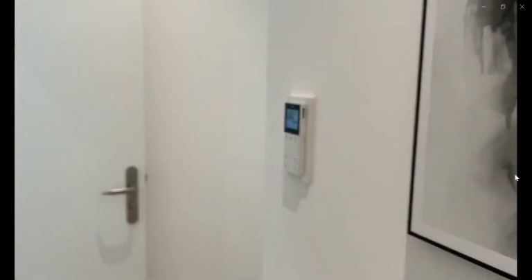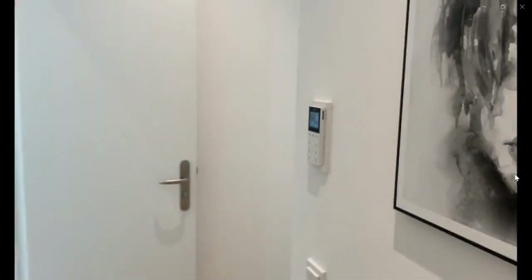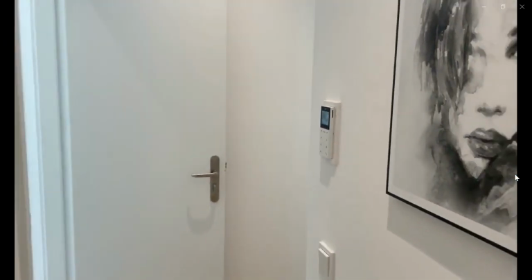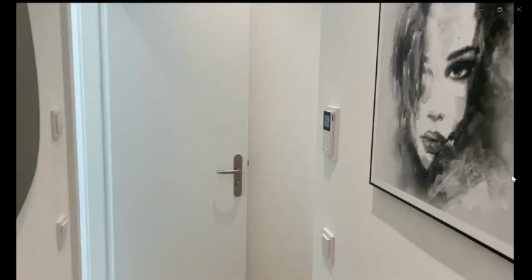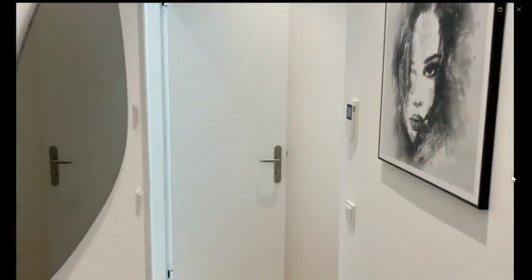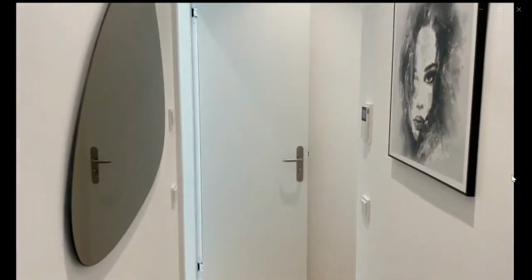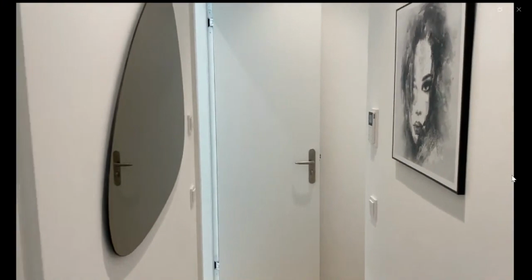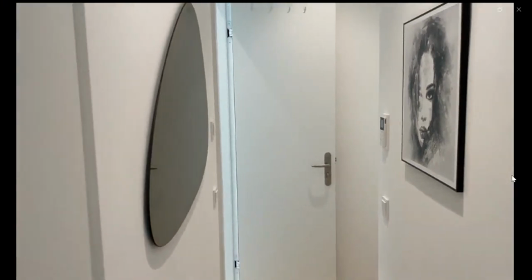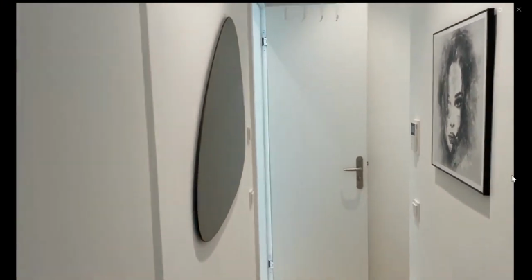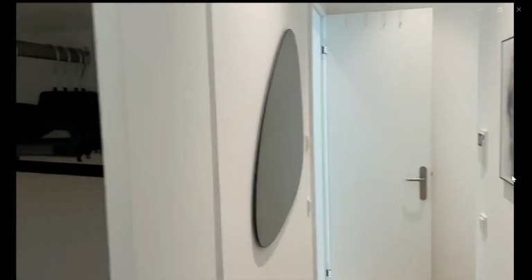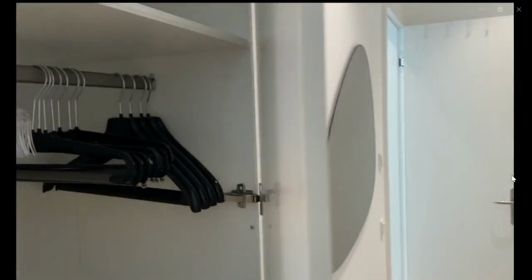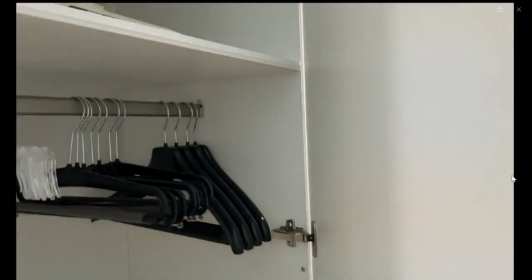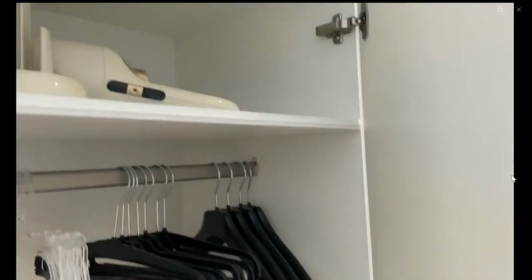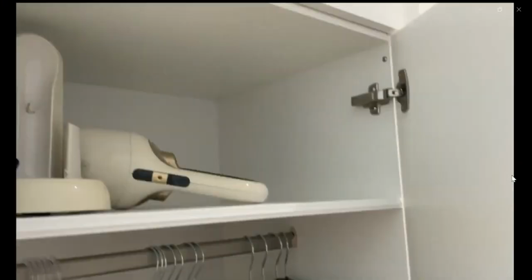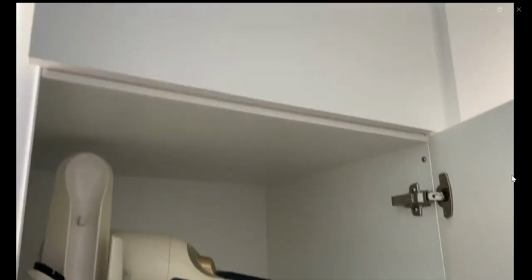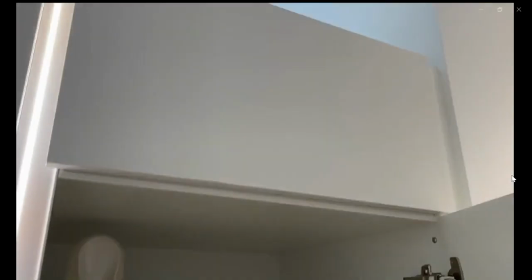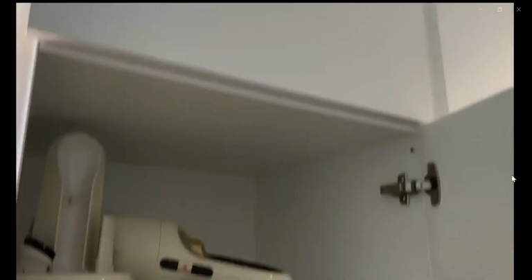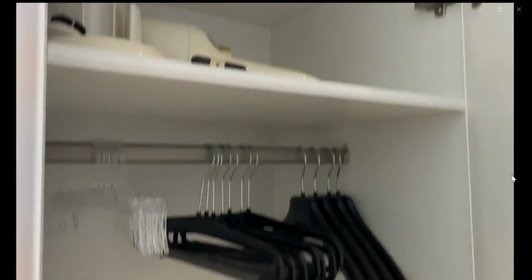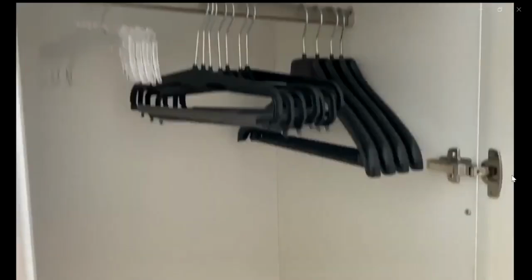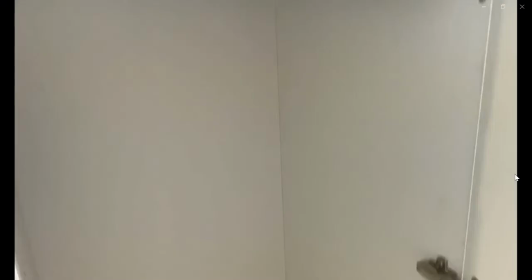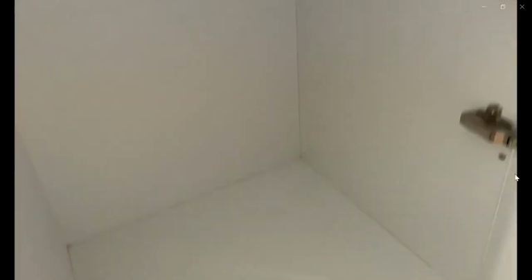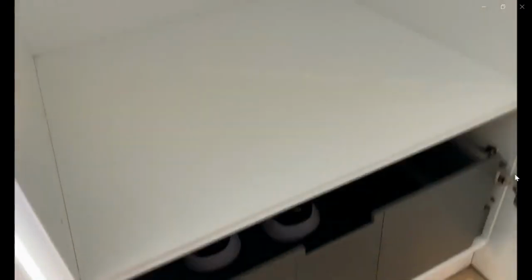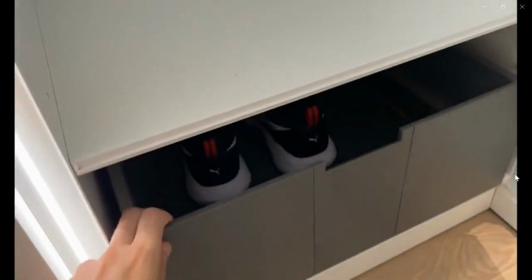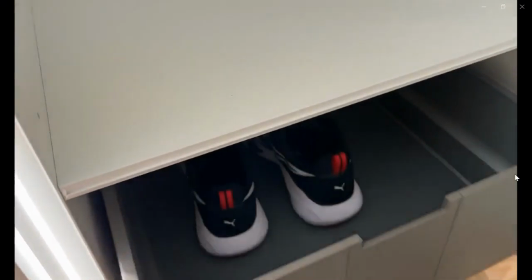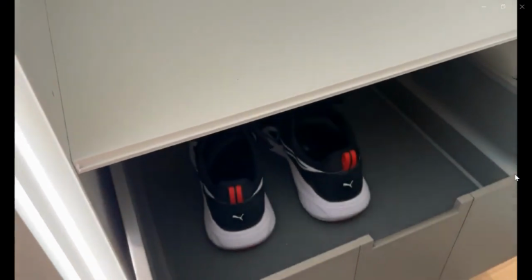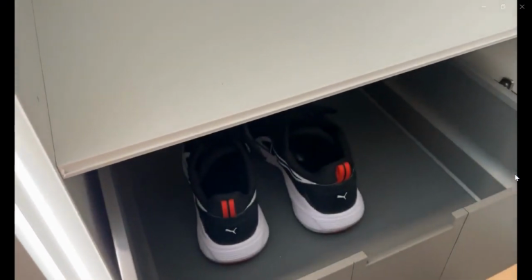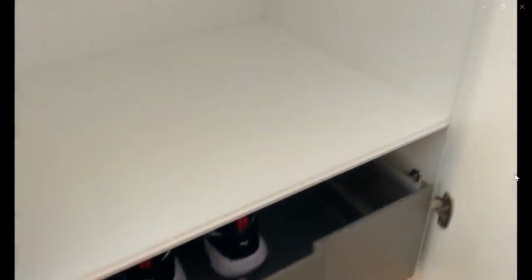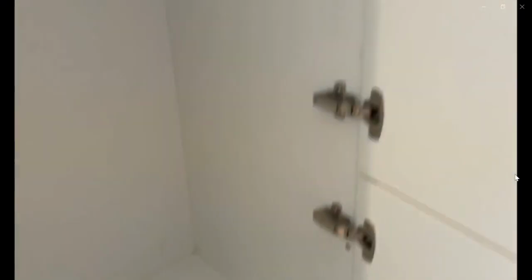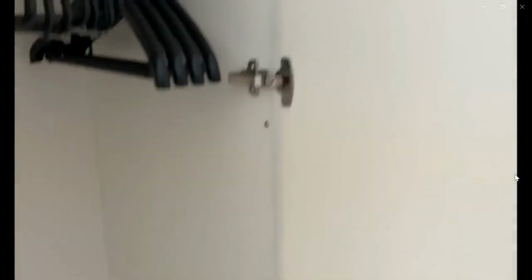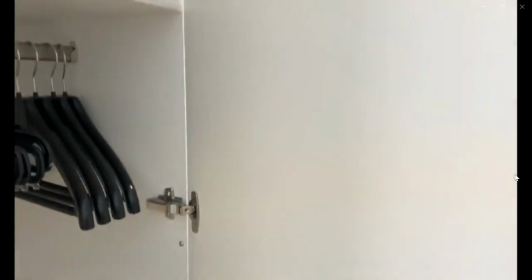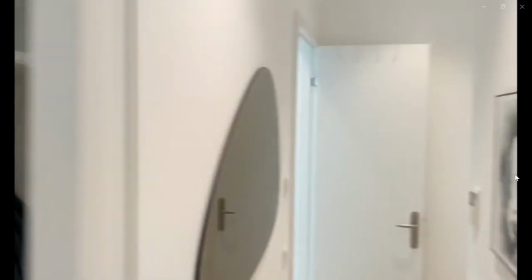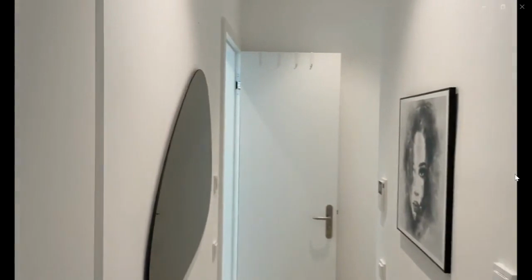Now we're going to walk over here to the closet where you can see a small vacuum, some hanging space, as well as some shelves and a shoe rack in order for you to store your things away.